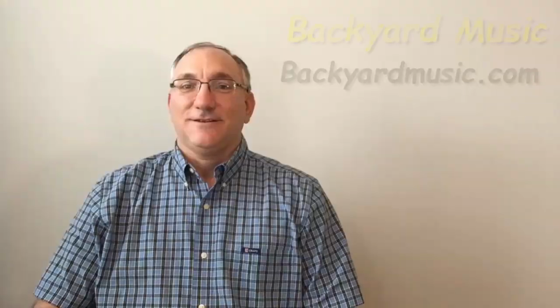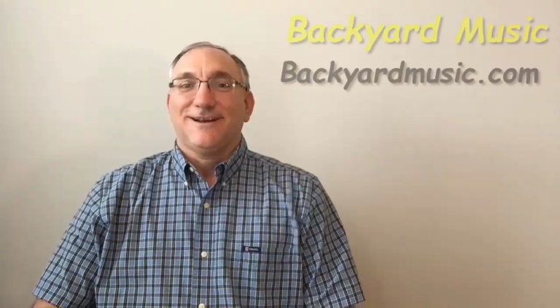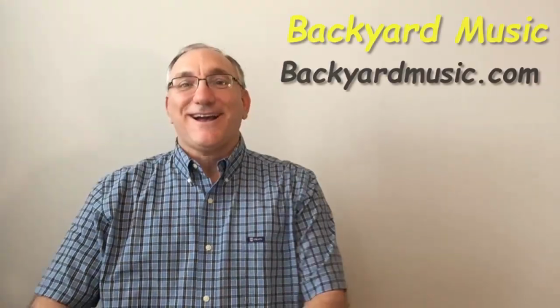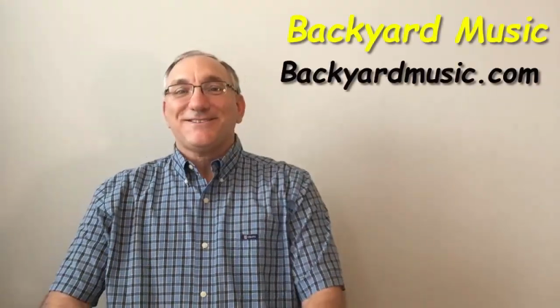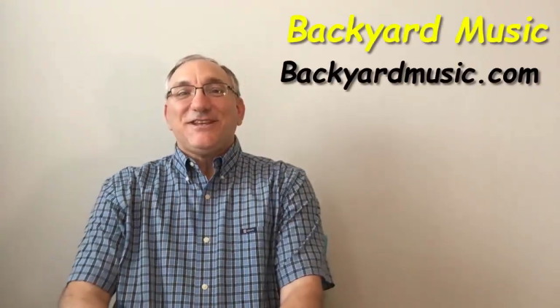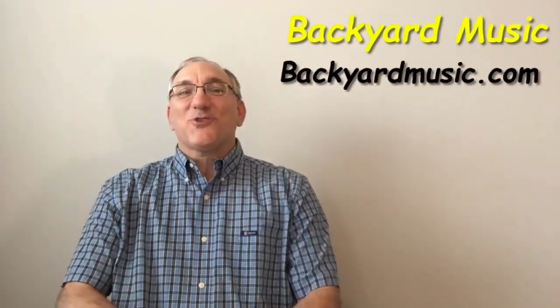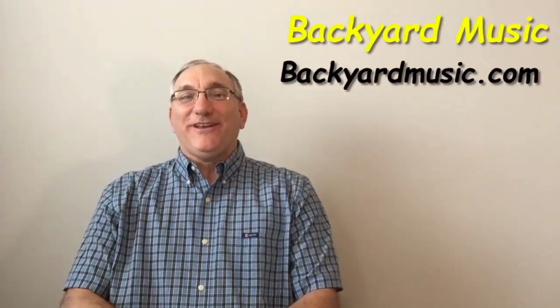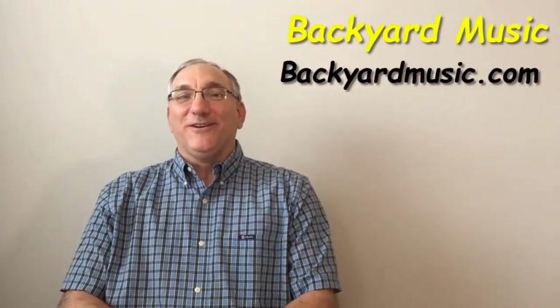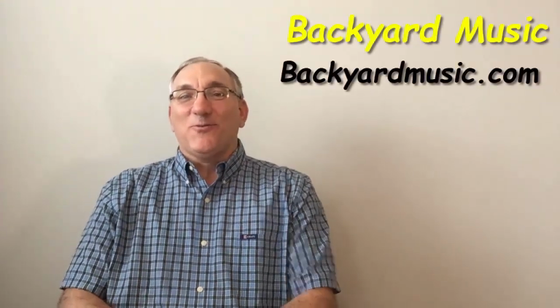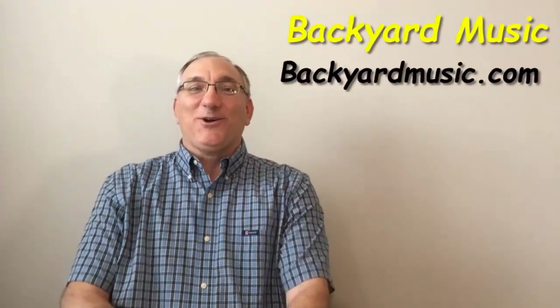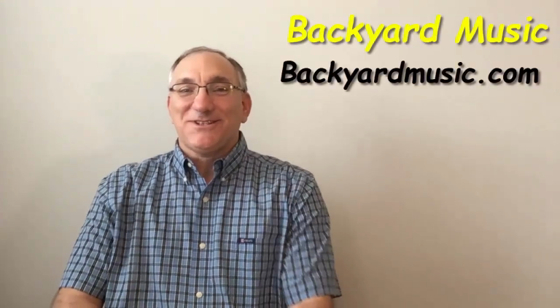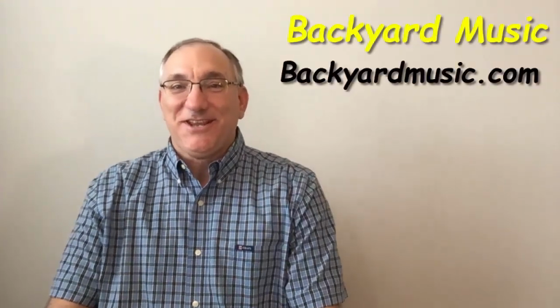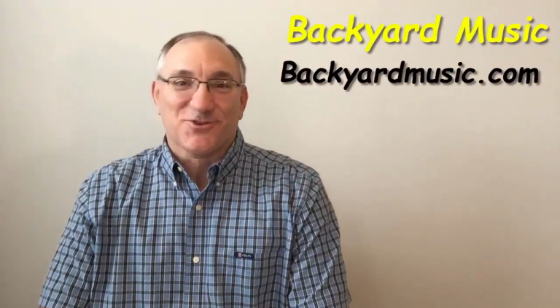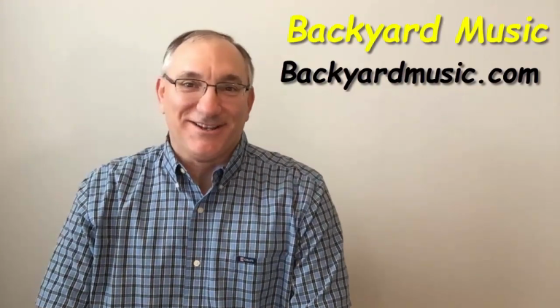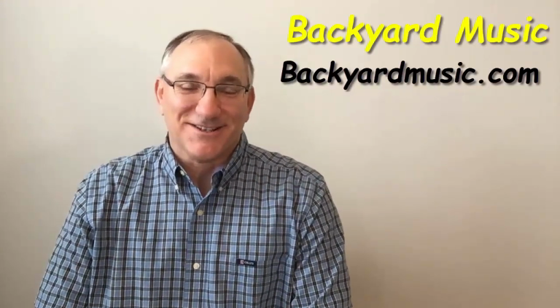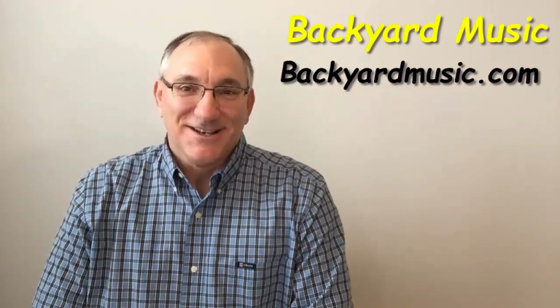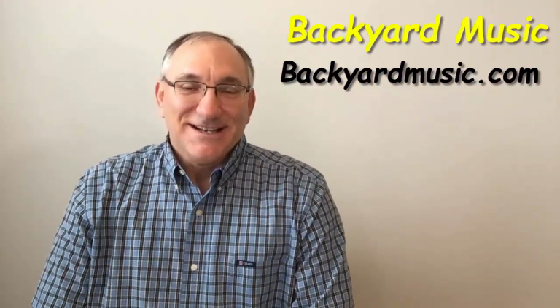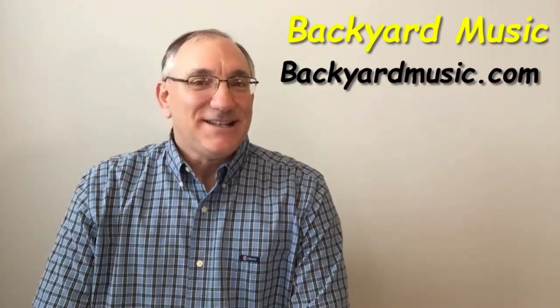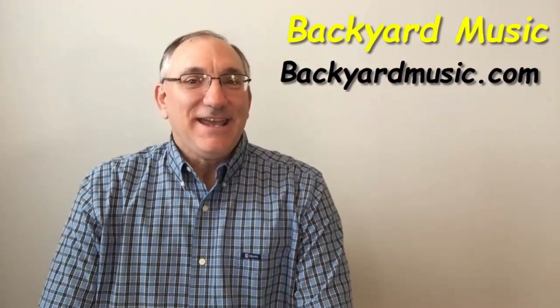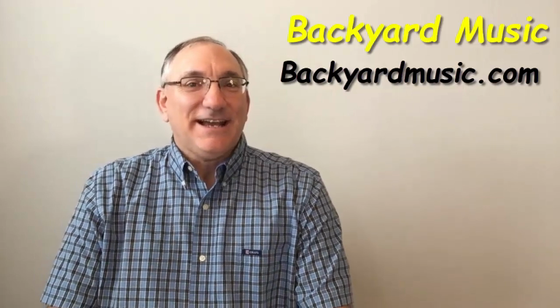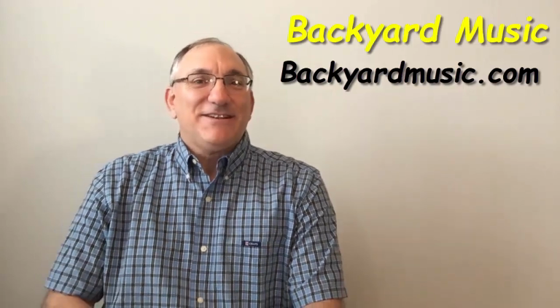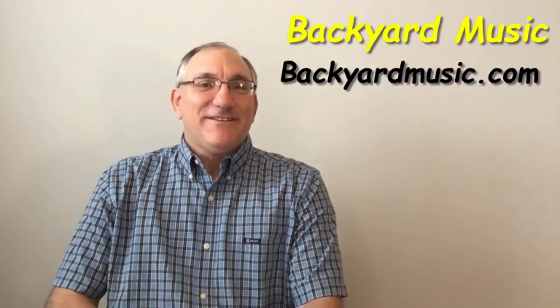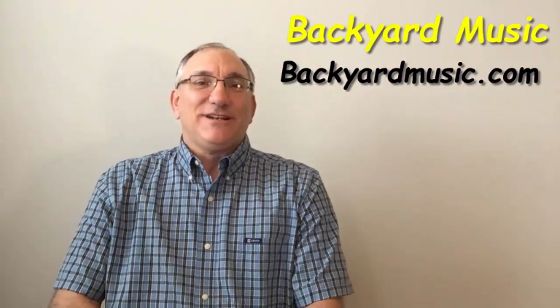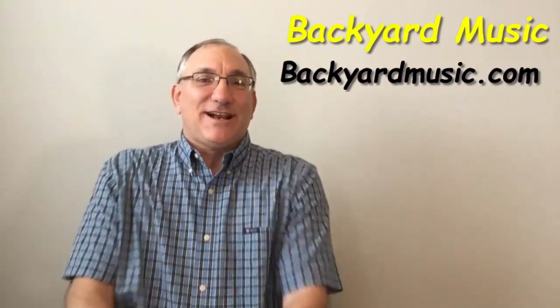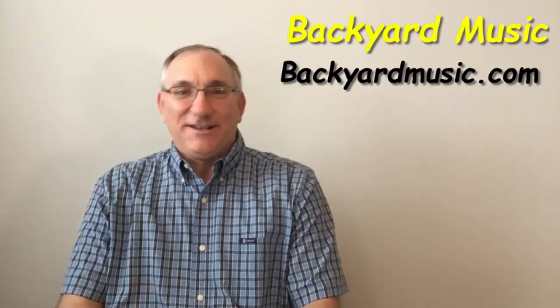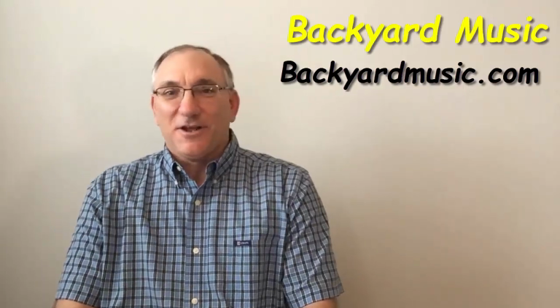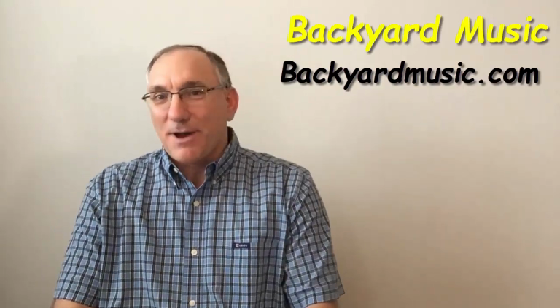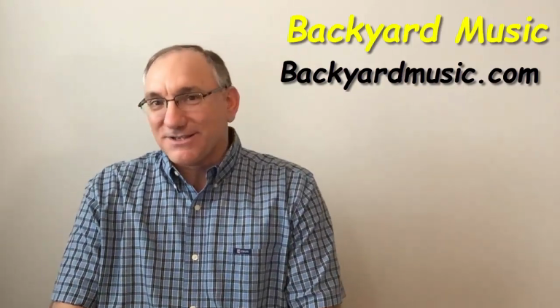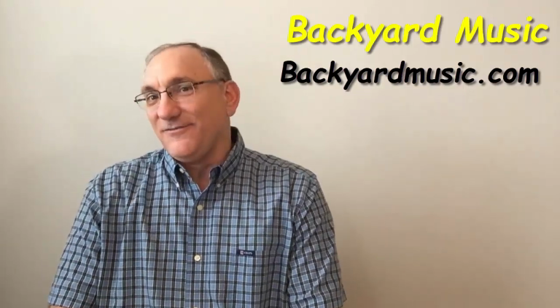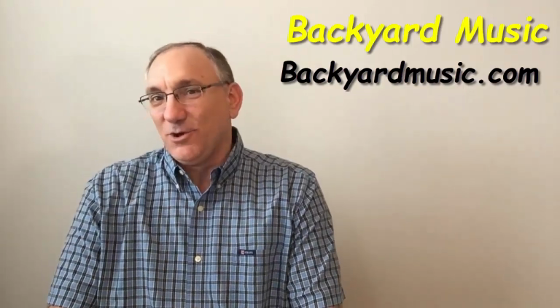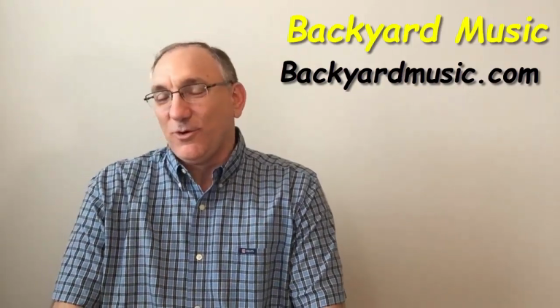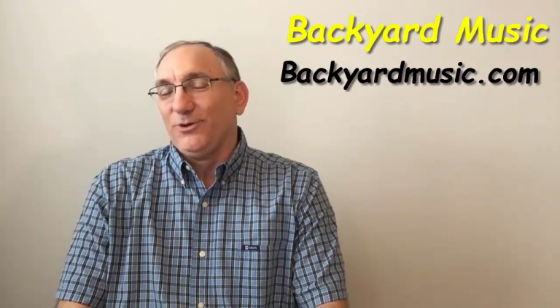Hi guys, Steve Girardi here. Welcome to Steve Strings. Today I have a different kind of unboxing video for you.